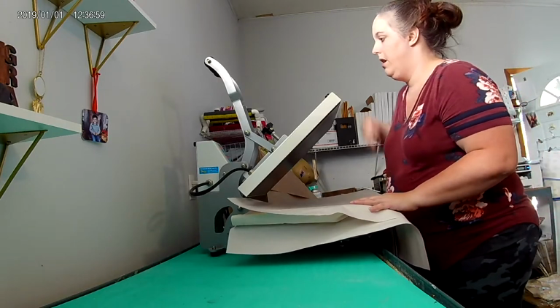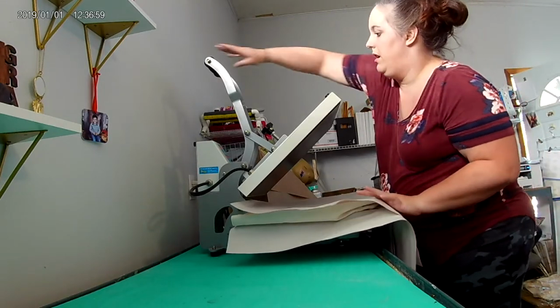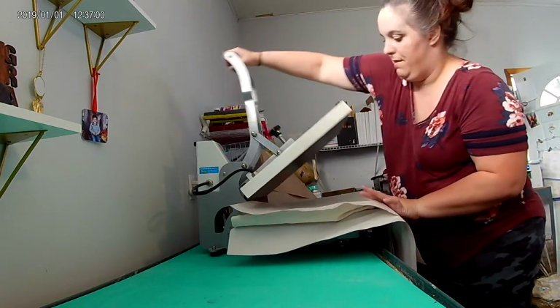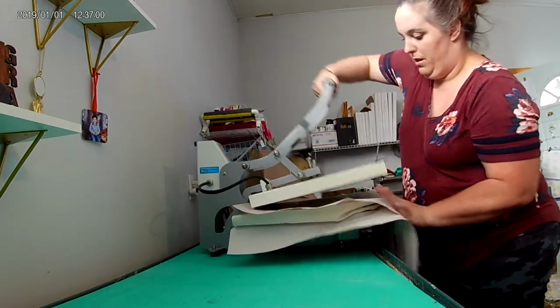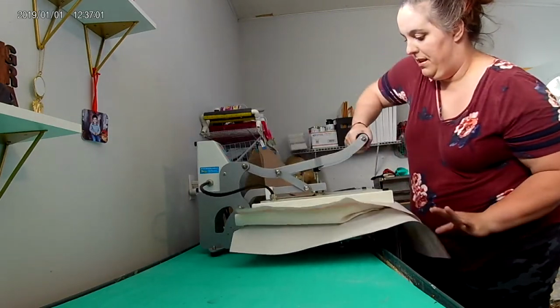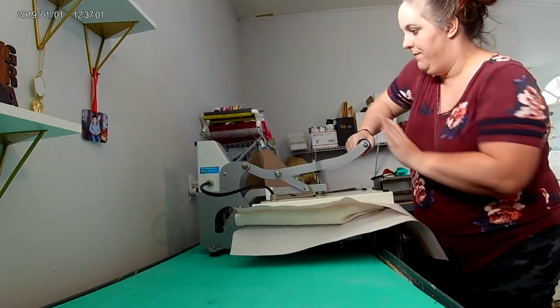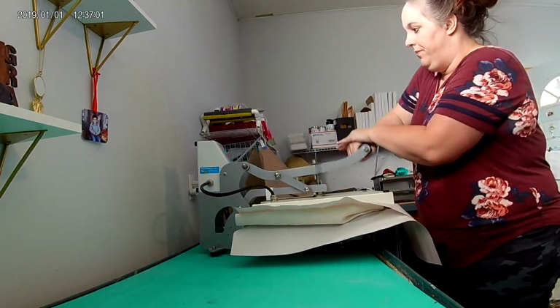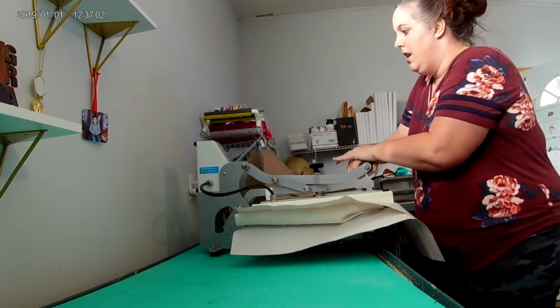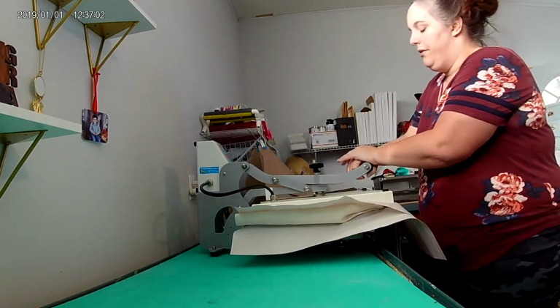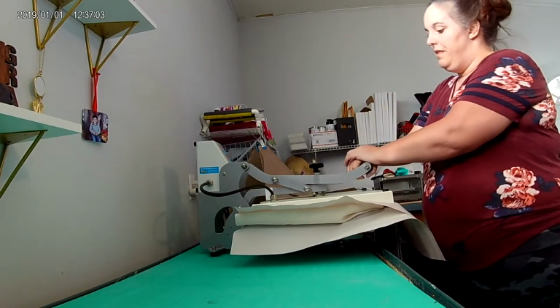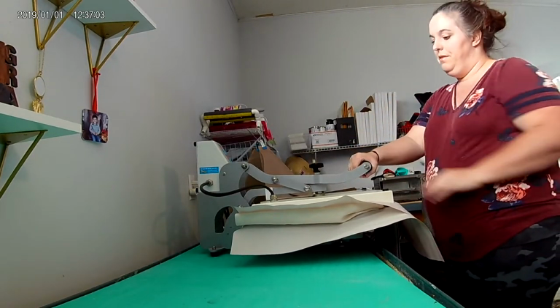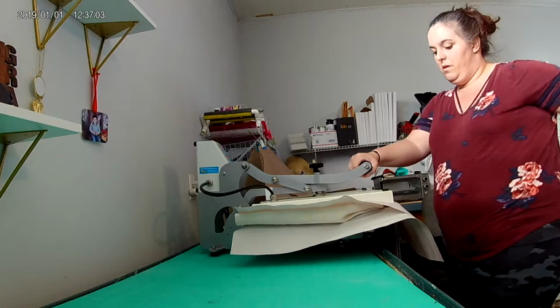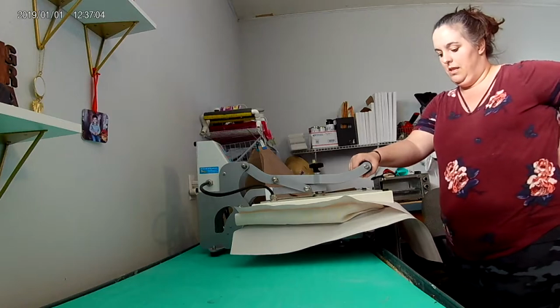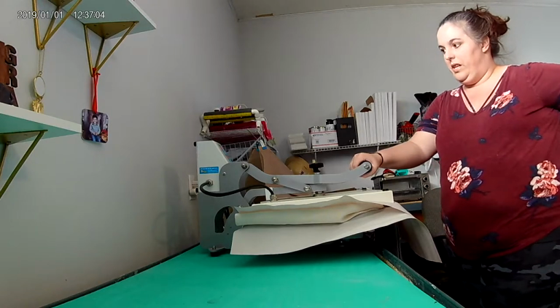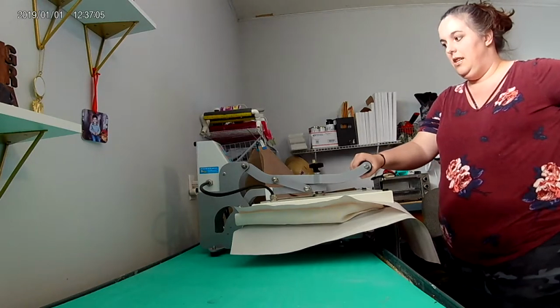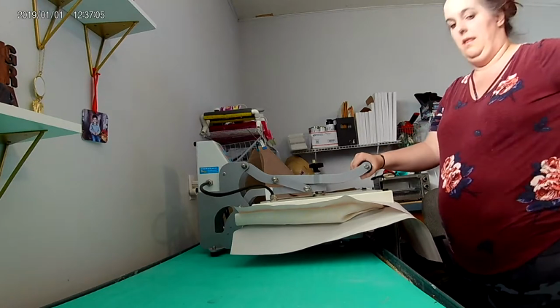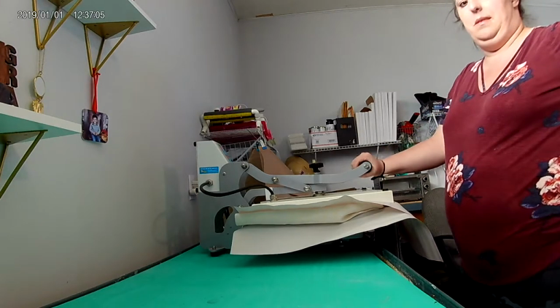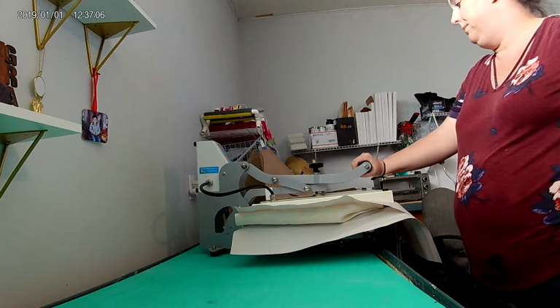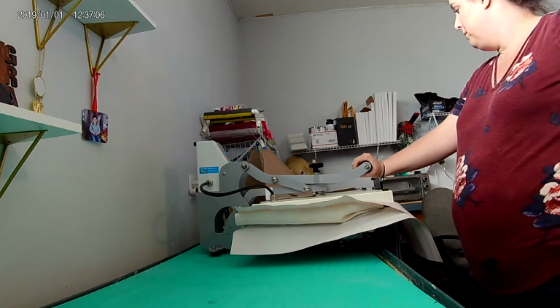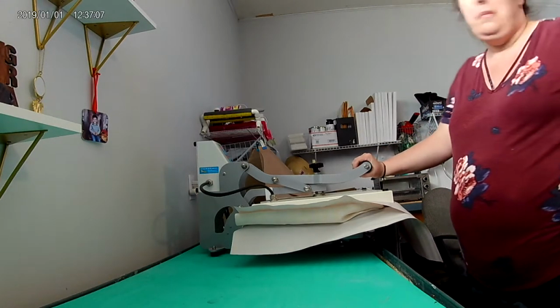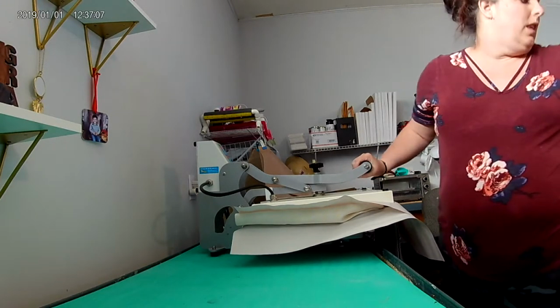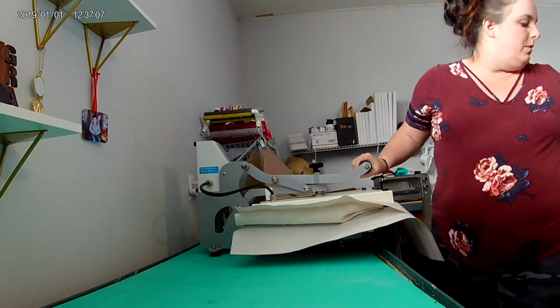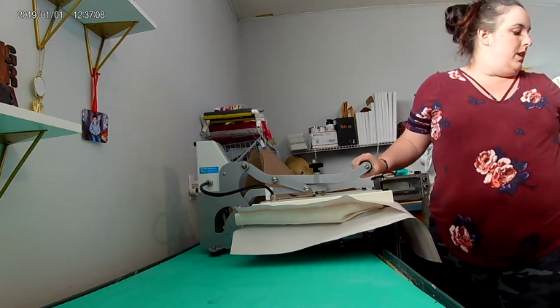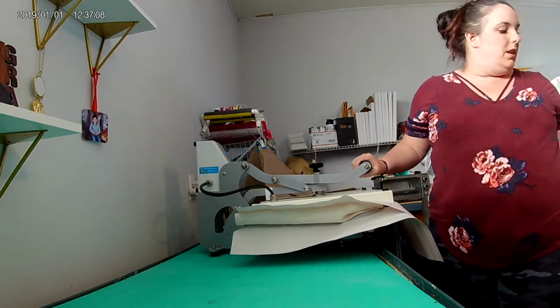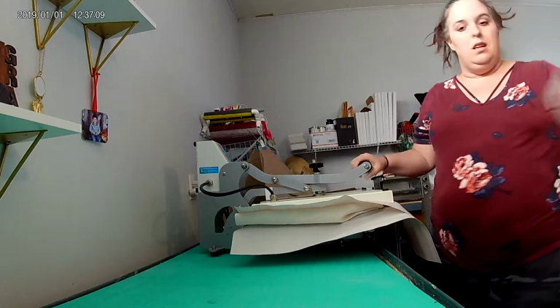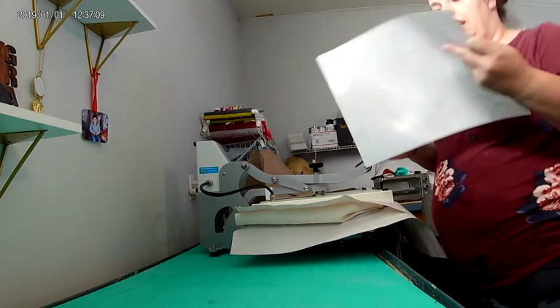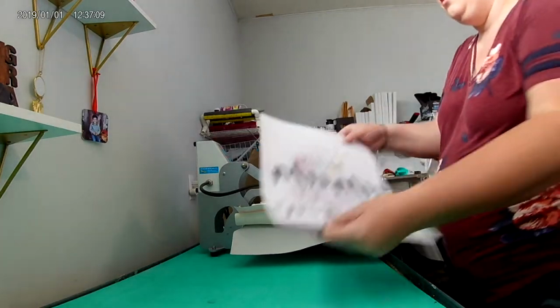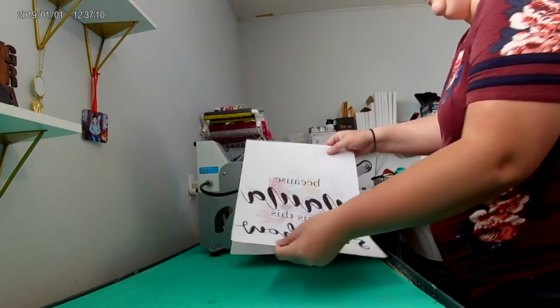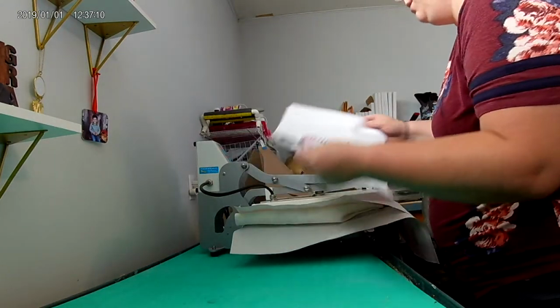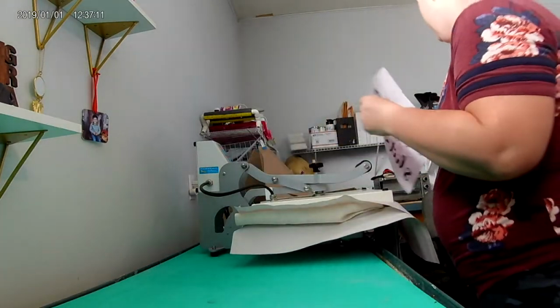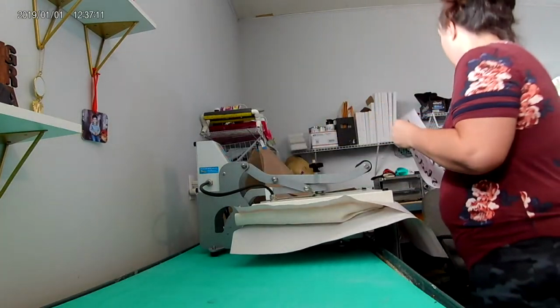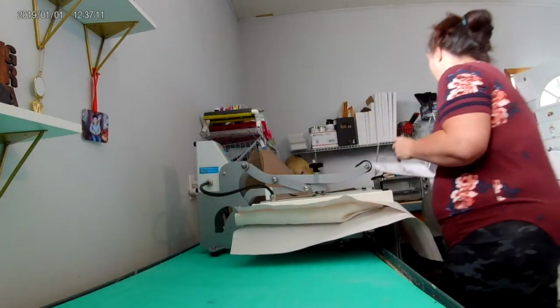And then I'm going to press it at 385 degrees for 60 seconds. While we wait, I'm going to get that second image ready to put on the back.